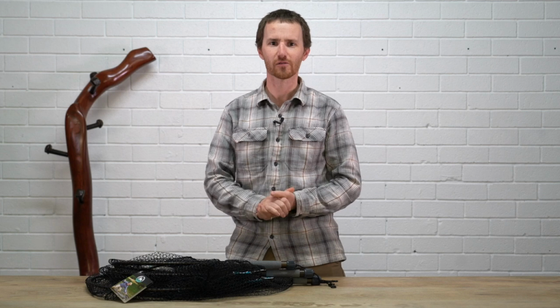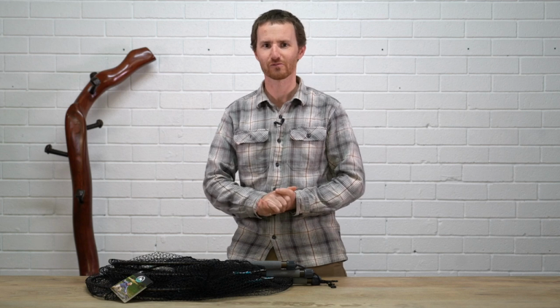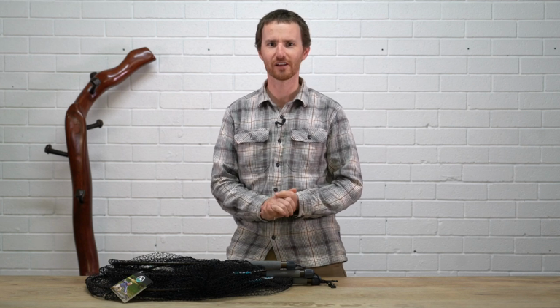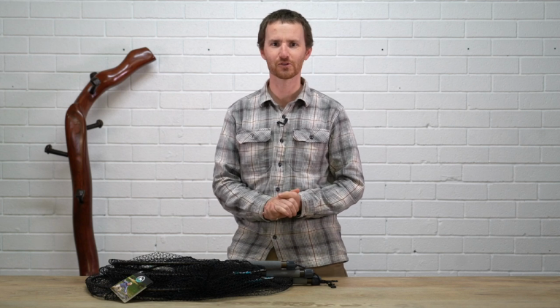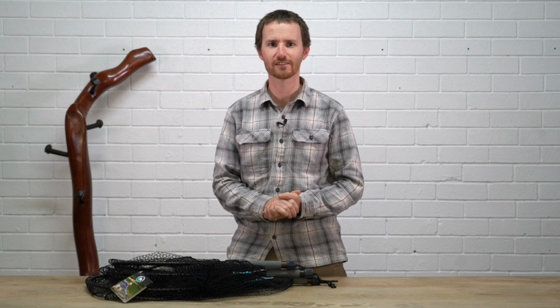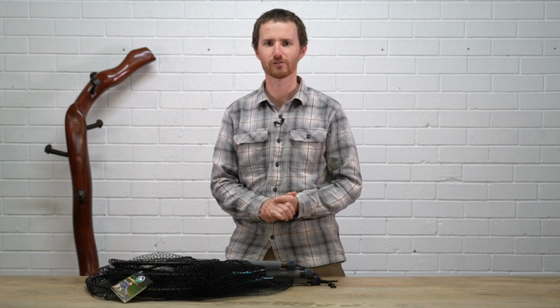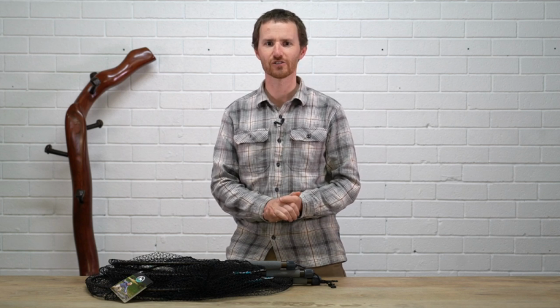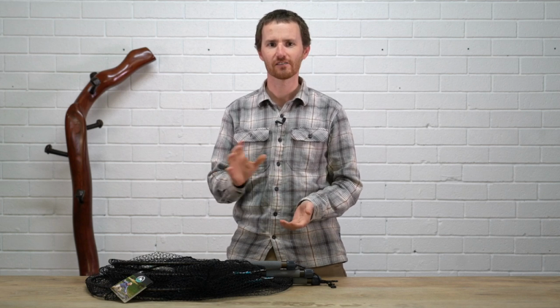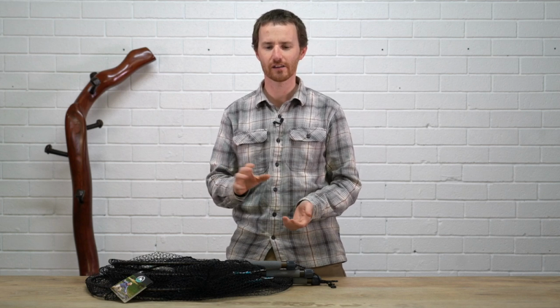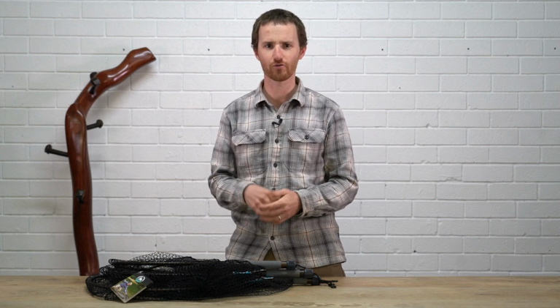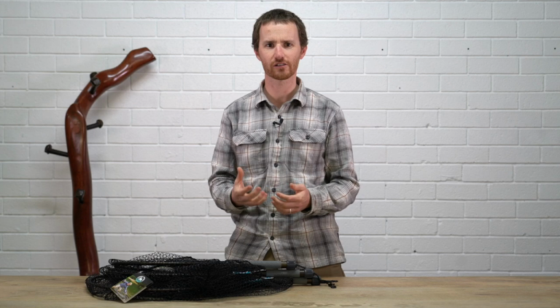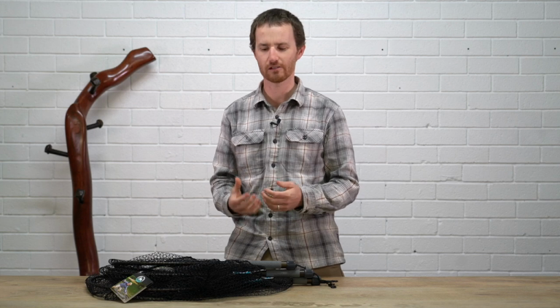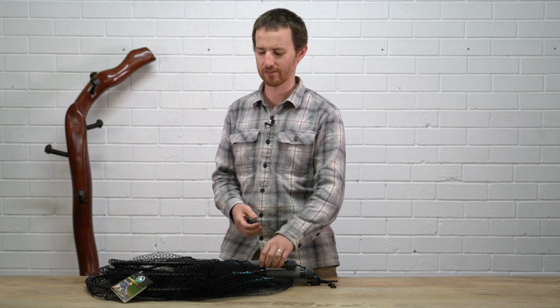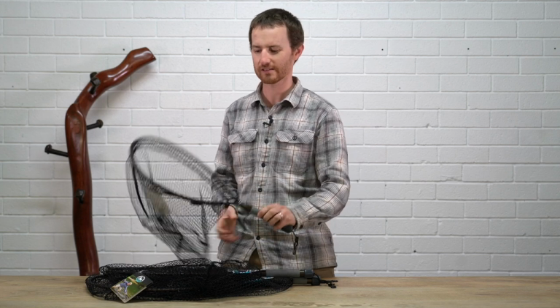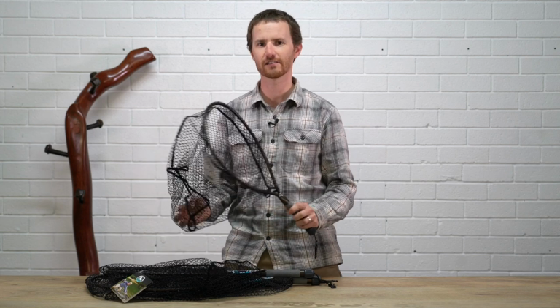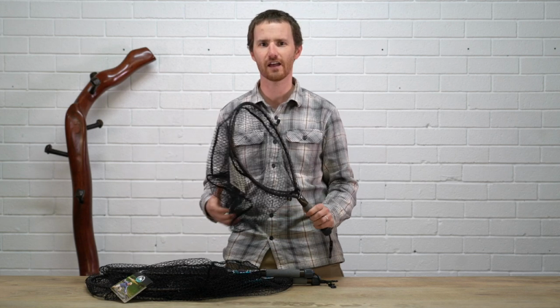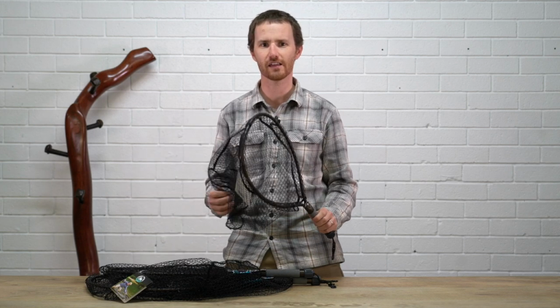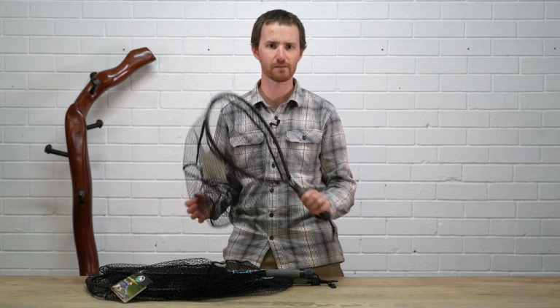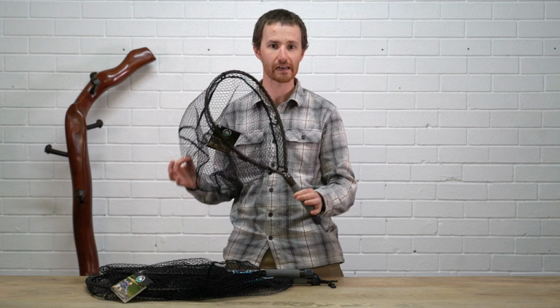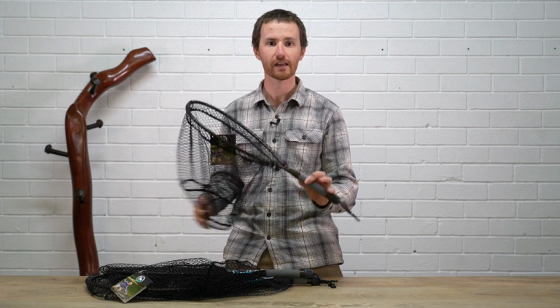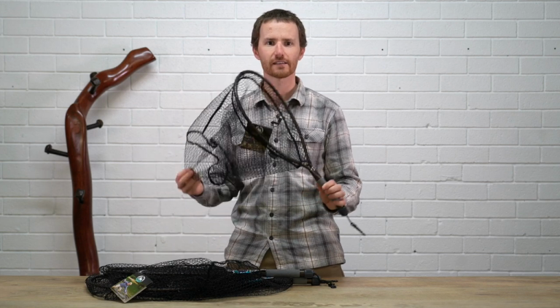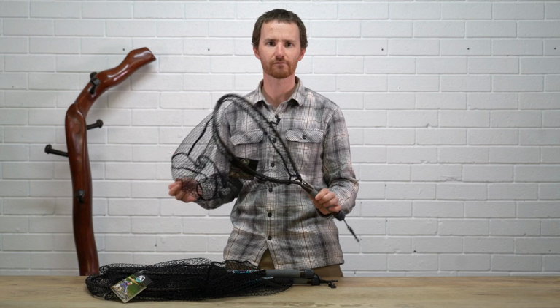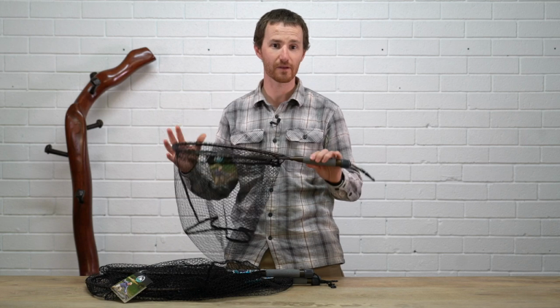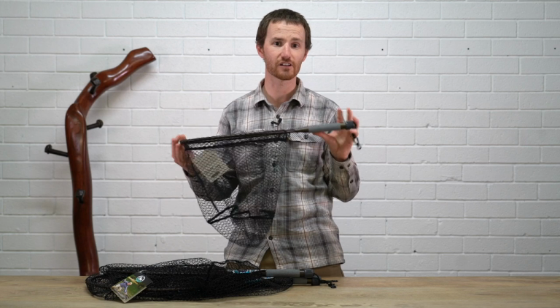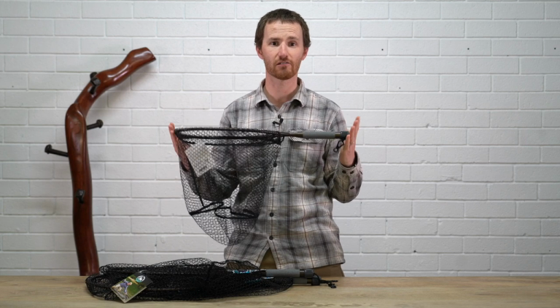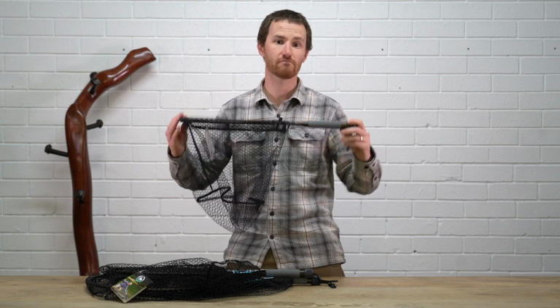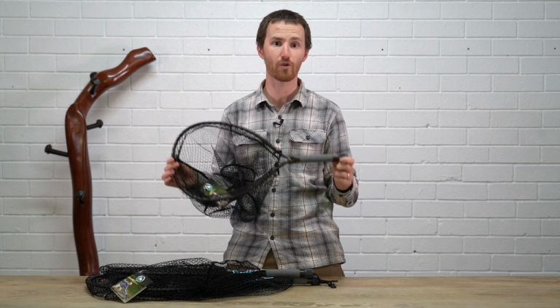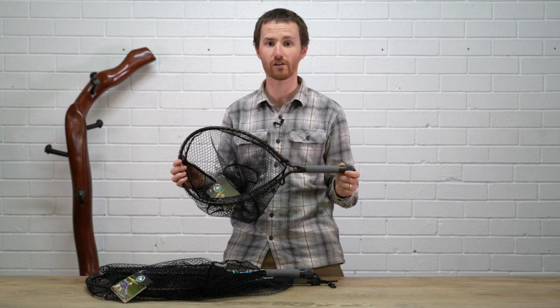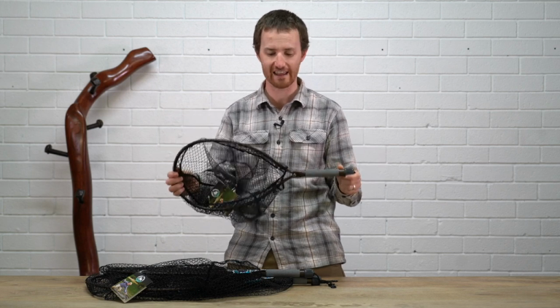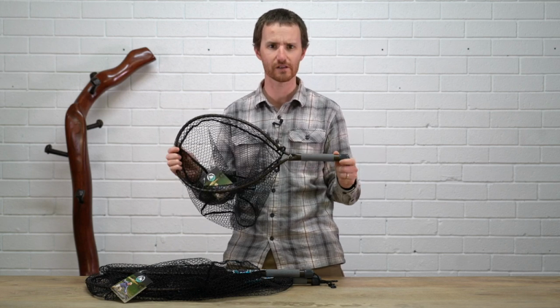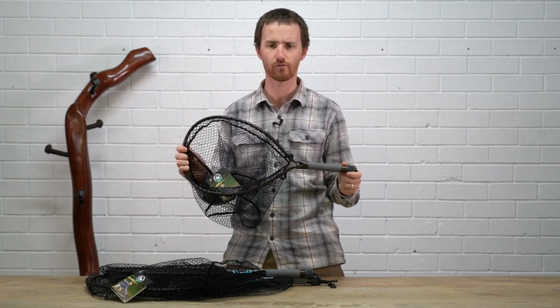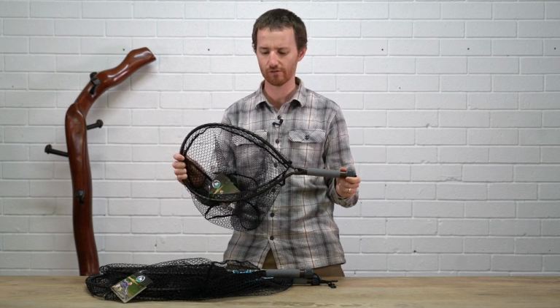Hi, I'm Chris from Tom's Outdoors and this is my Two Minute Tuesday. This week I'm going to have a really quick chat to you about these. Now this is made by McLean, they come out of New Zealand, they're a rubberised net, these particular ones that I've got.